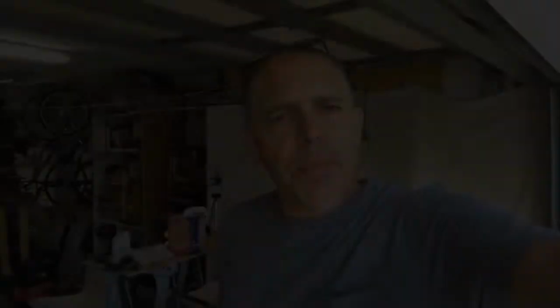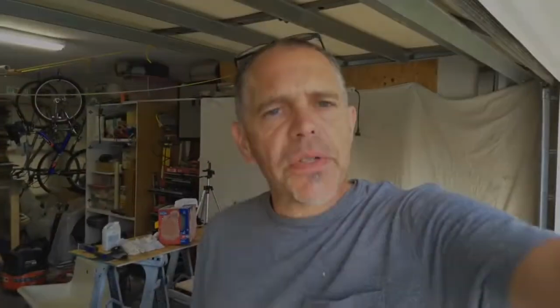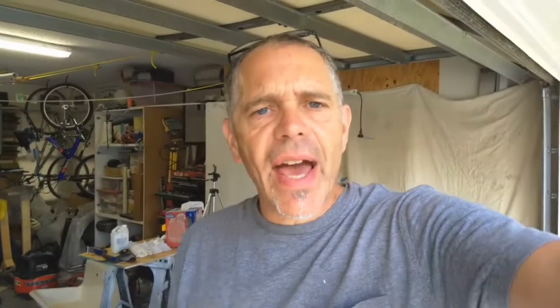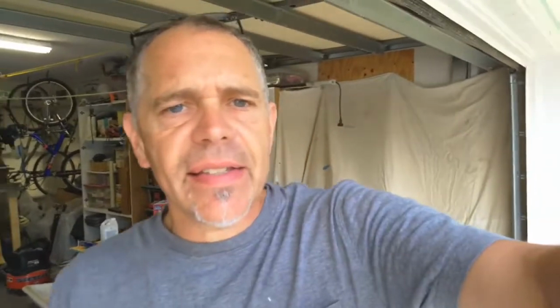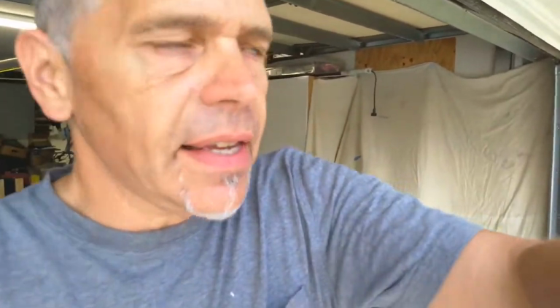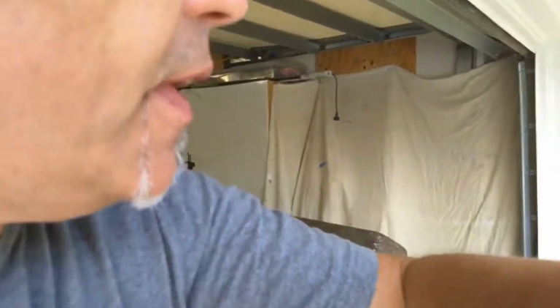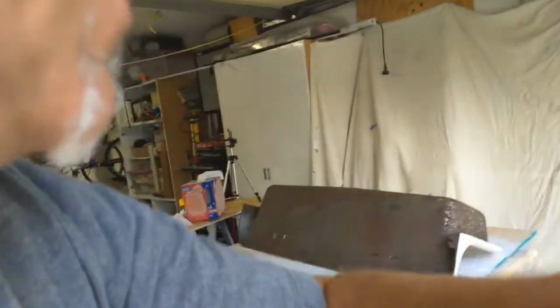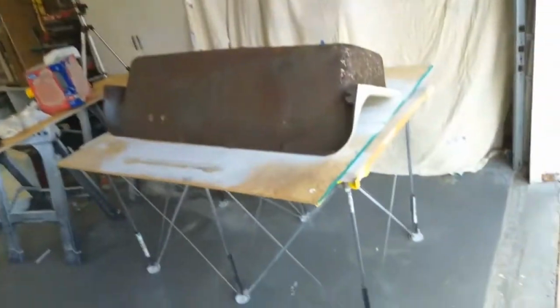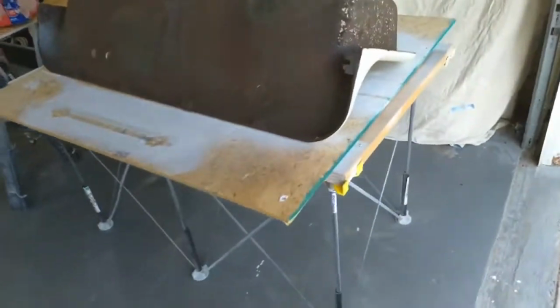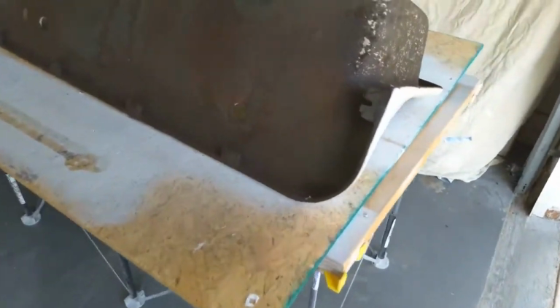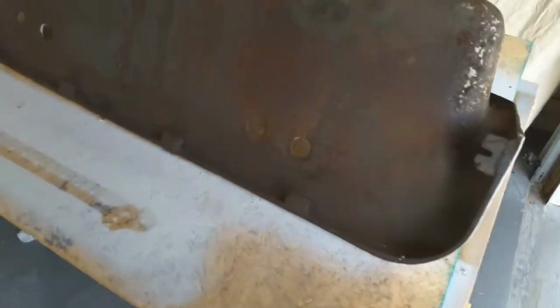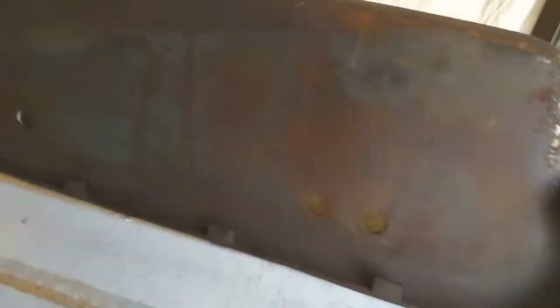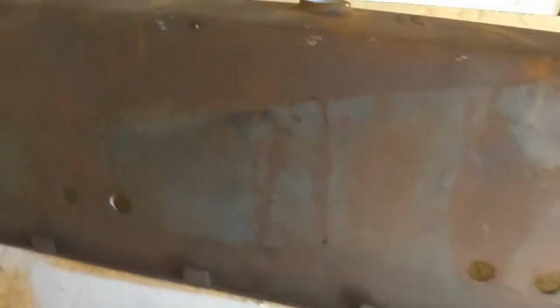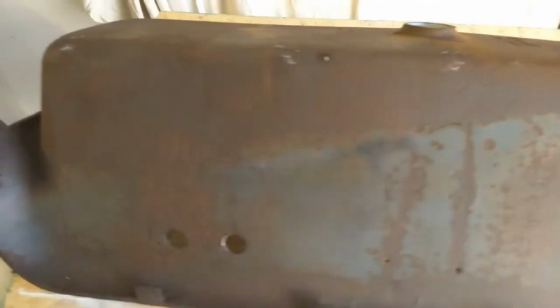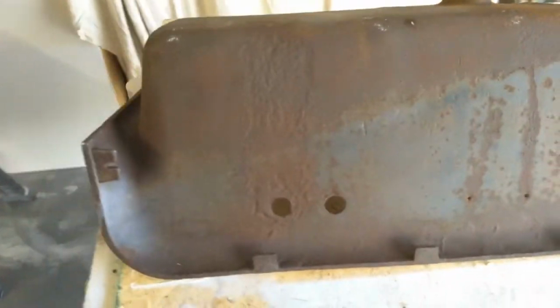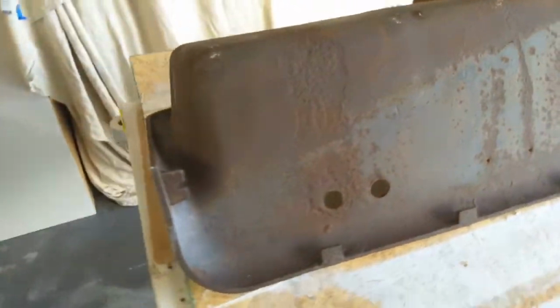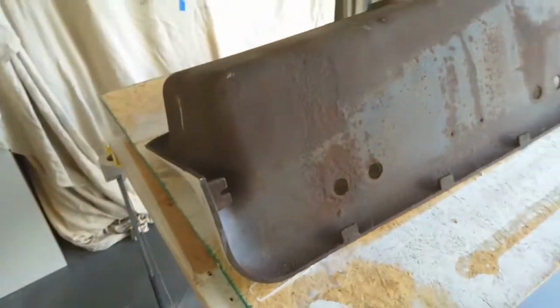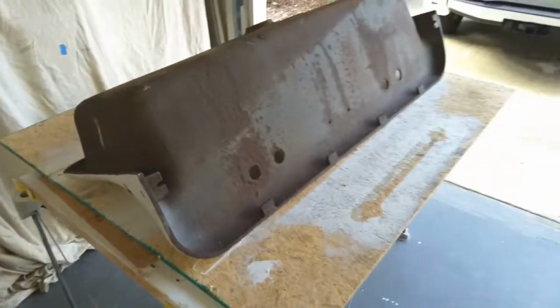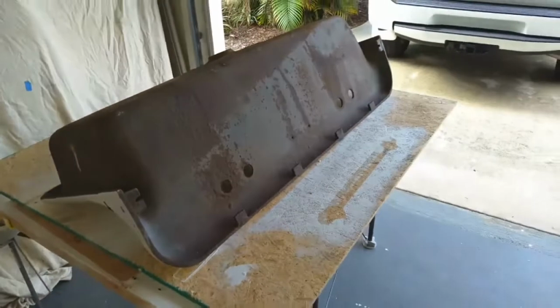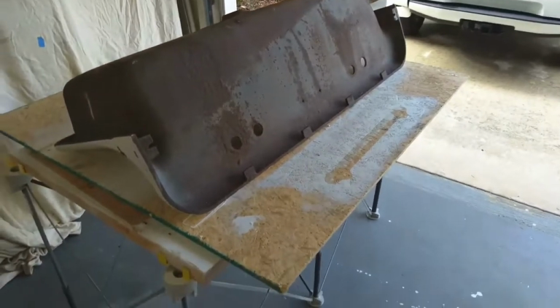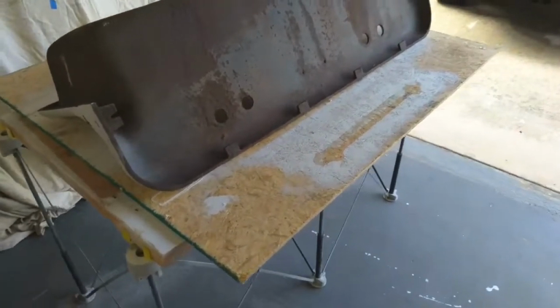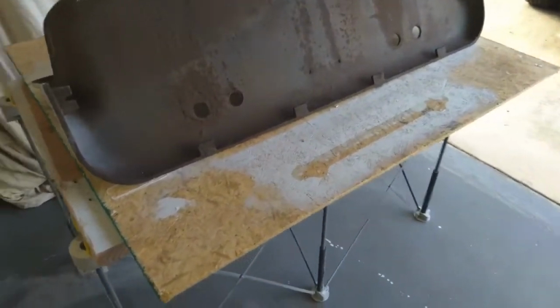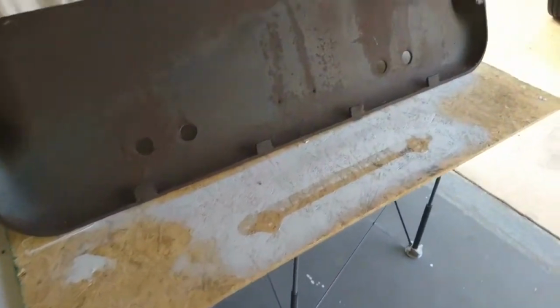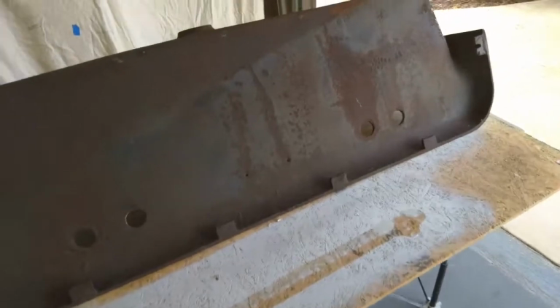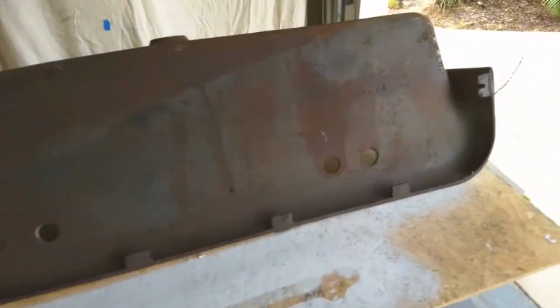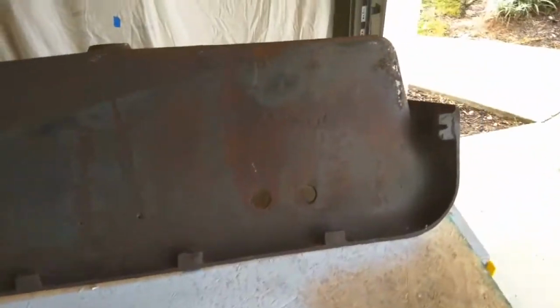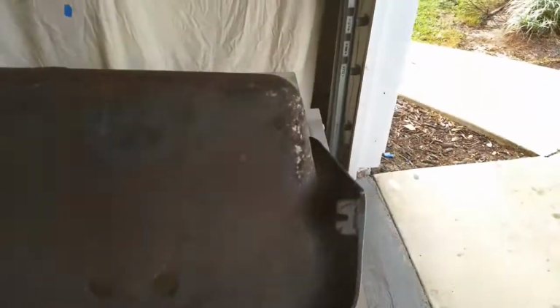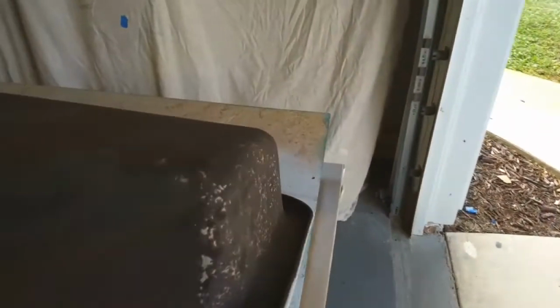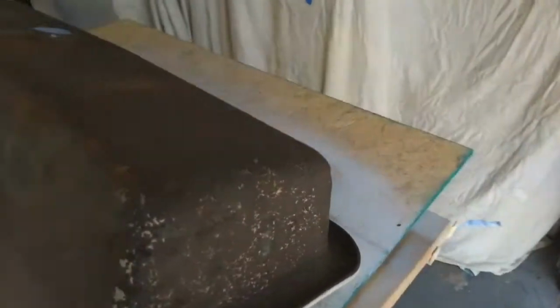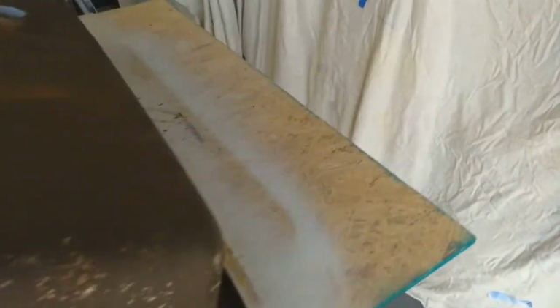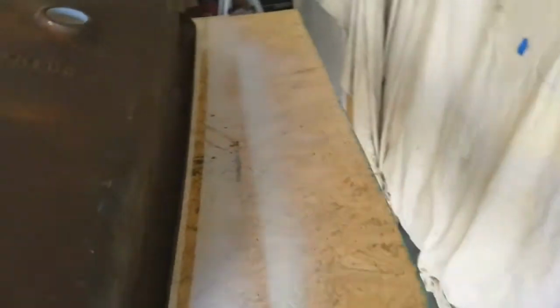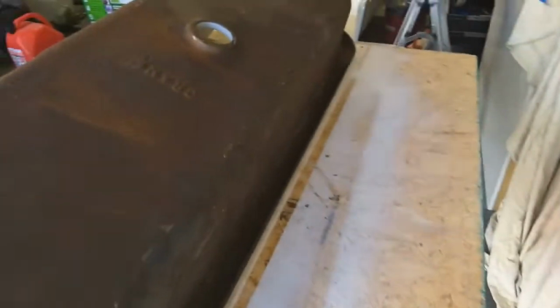I haven't had an antique sink in forever — now I got two. I had to put the Nantucket sink aside for this little monster here. It's at least four feet long. Let's see who made it and when it was made.